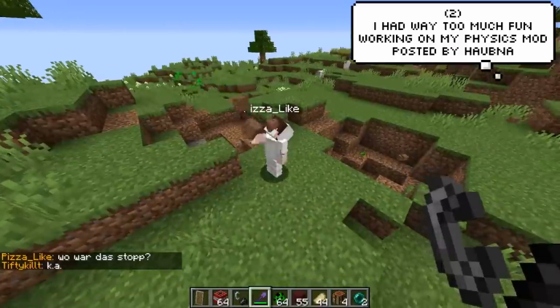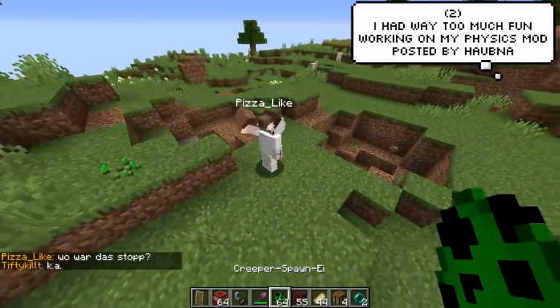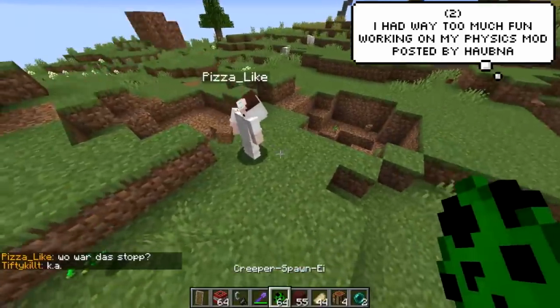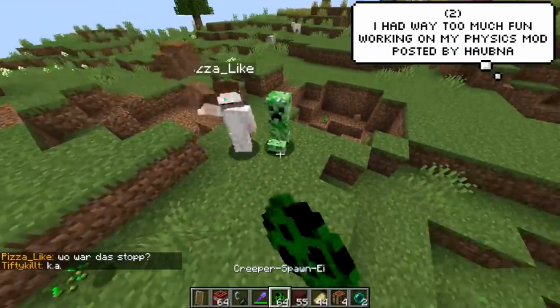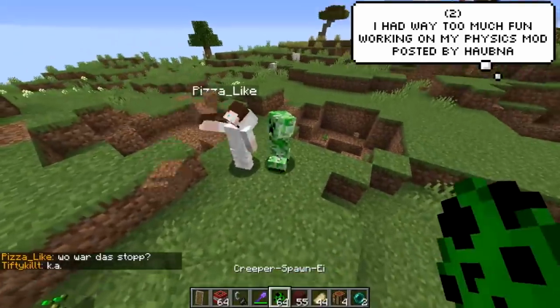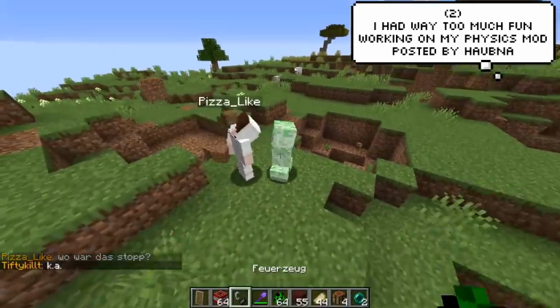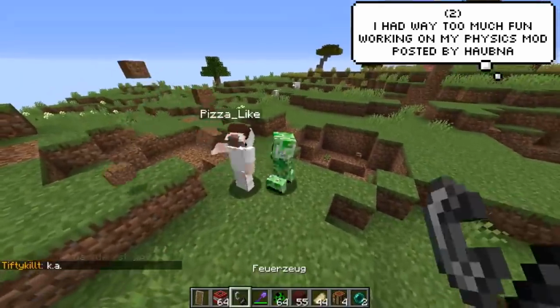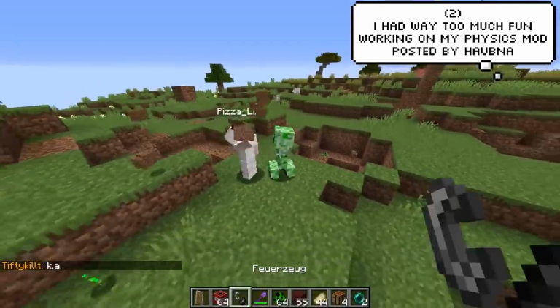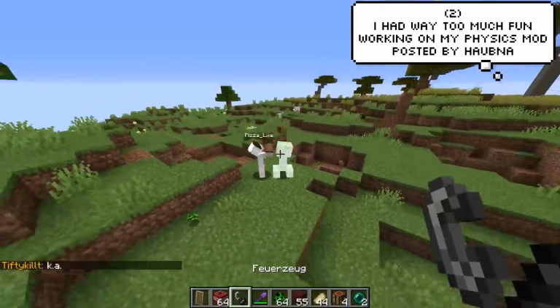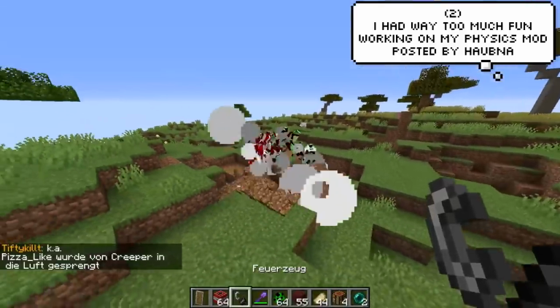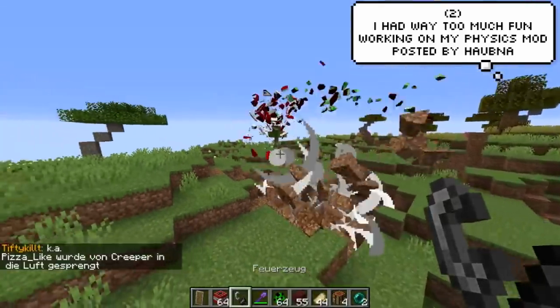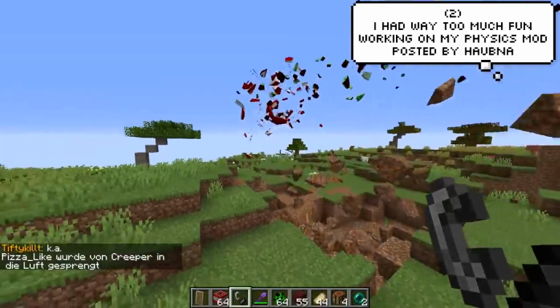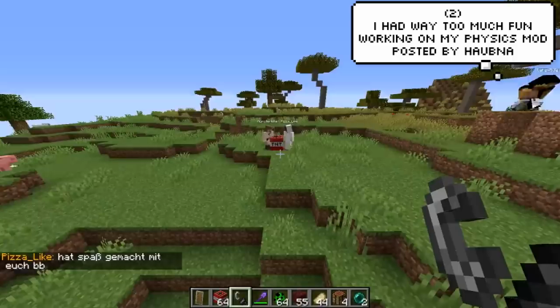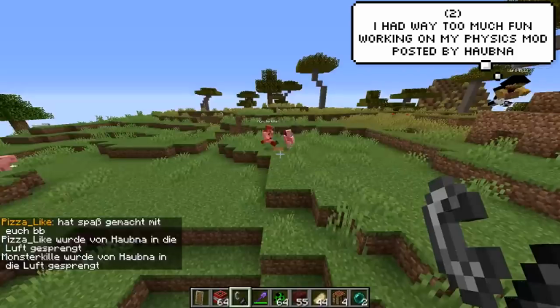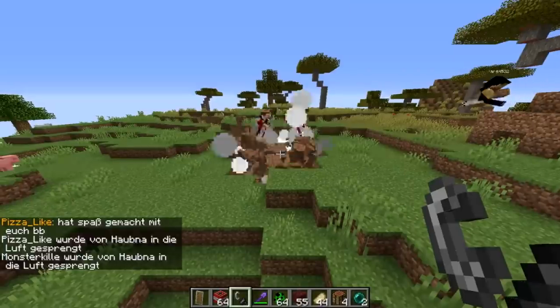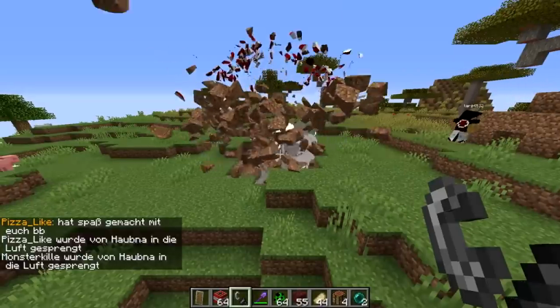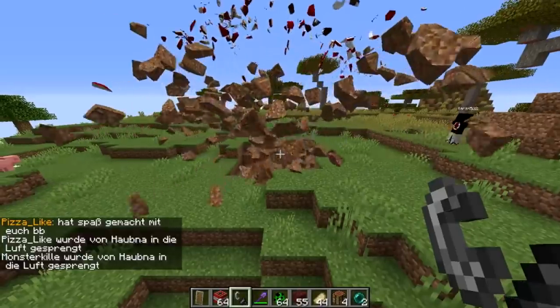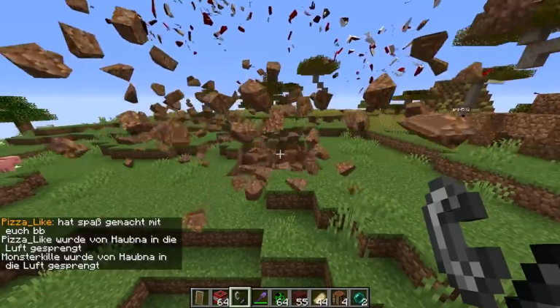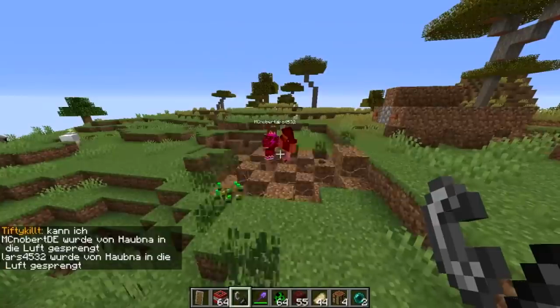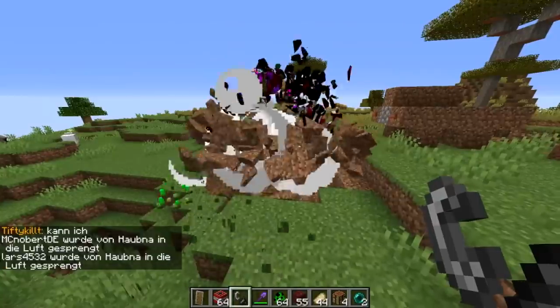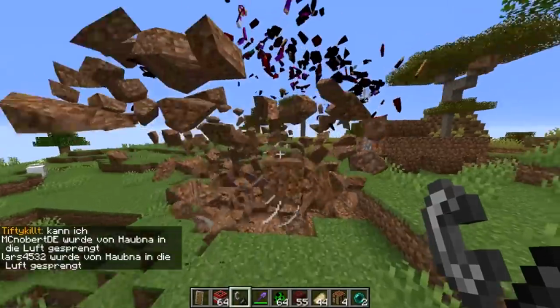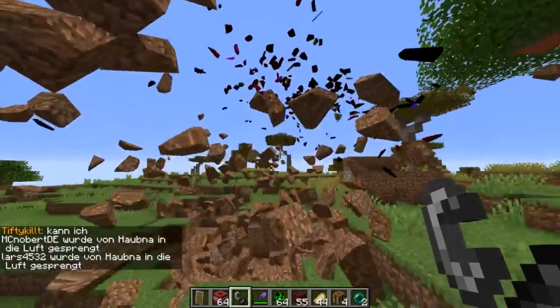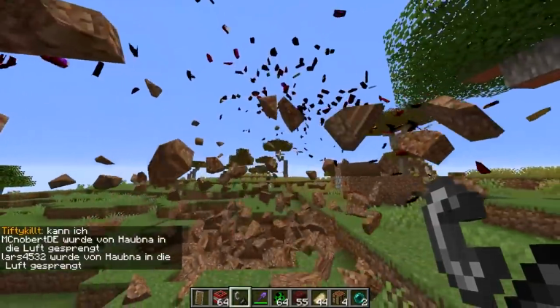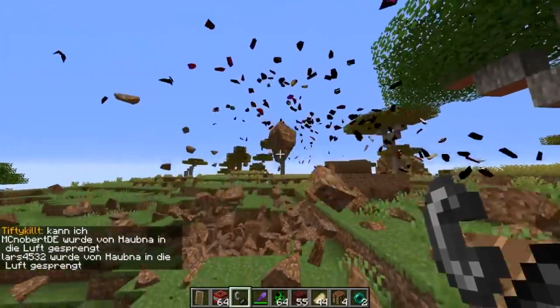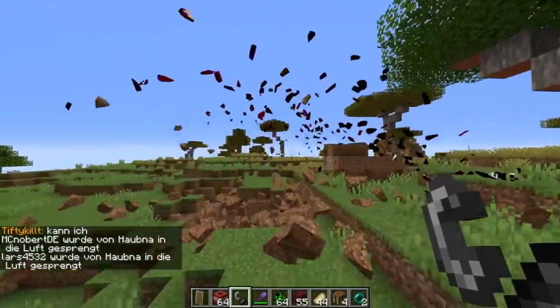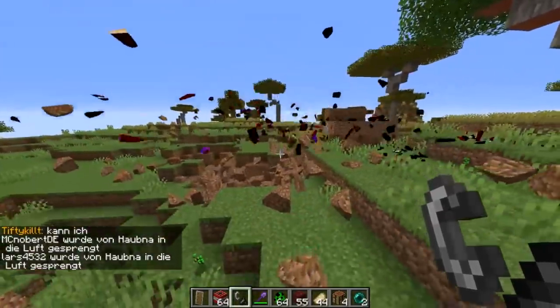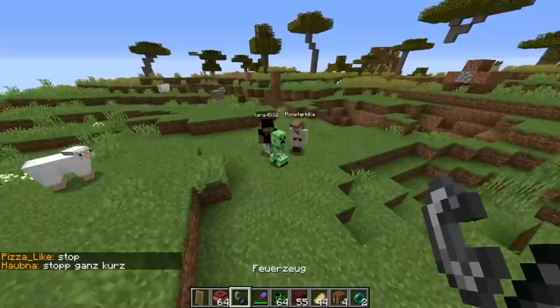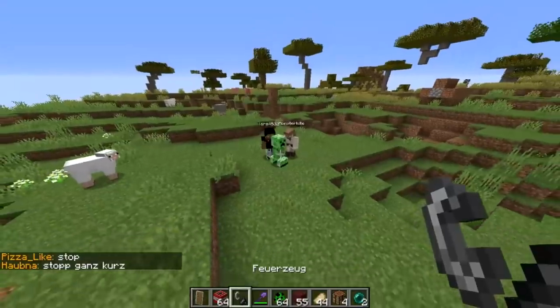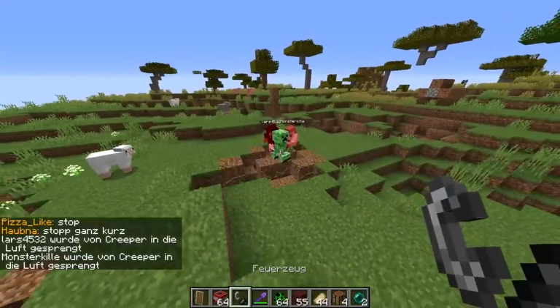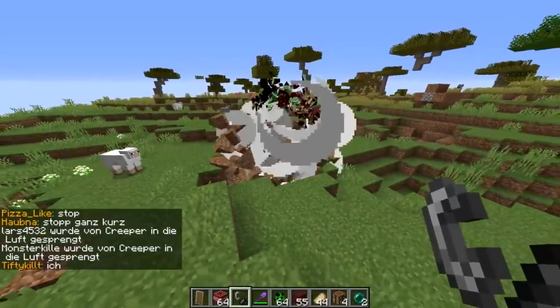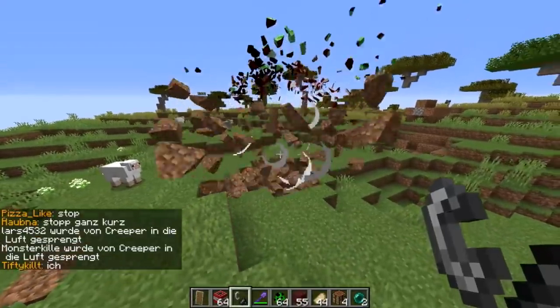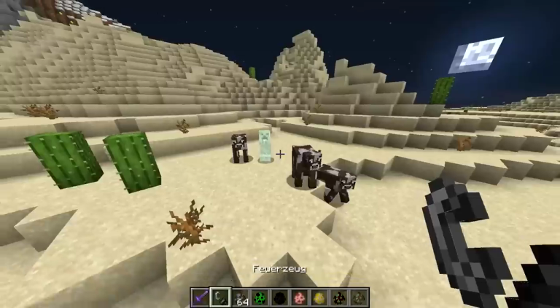Halpner, a German YouTuber and developer, created this mod that makes Minecraft physics really realistic, and this is the end result. It's a bit graphic but at the same time just so cool, I can't stop watching.